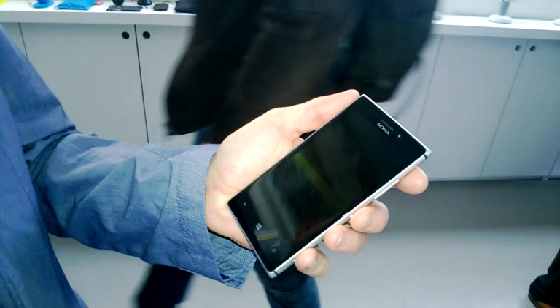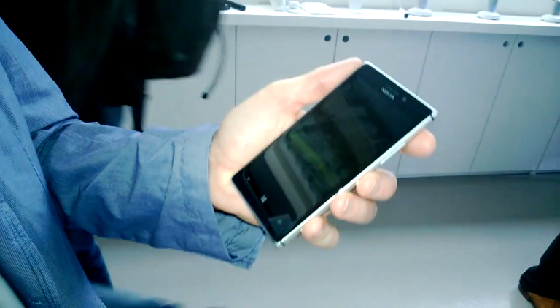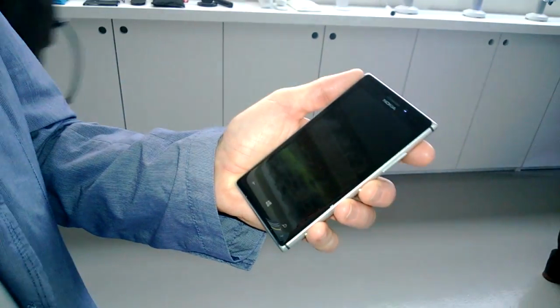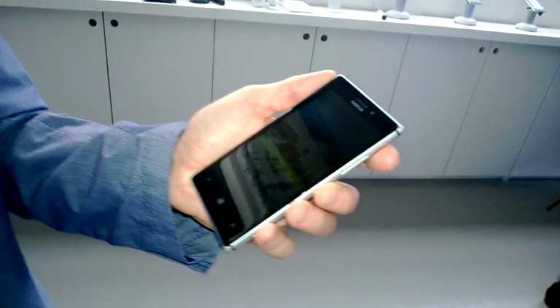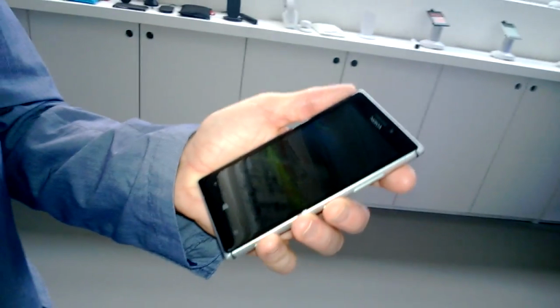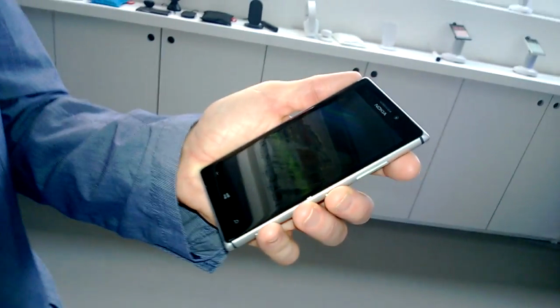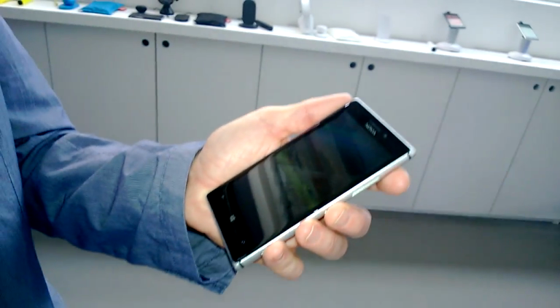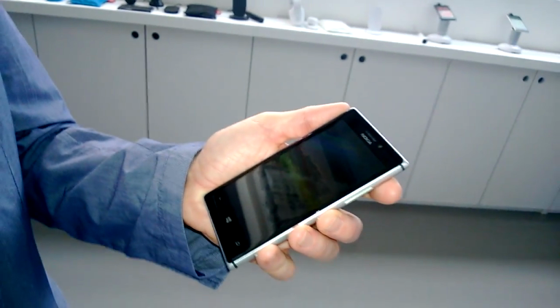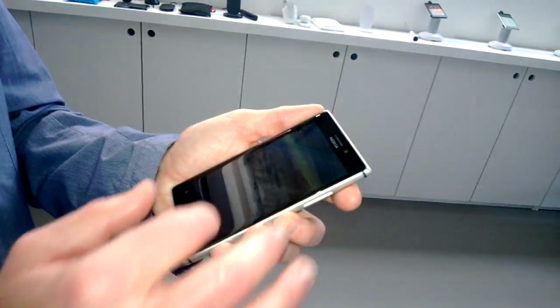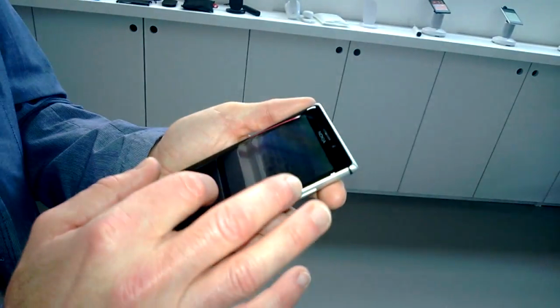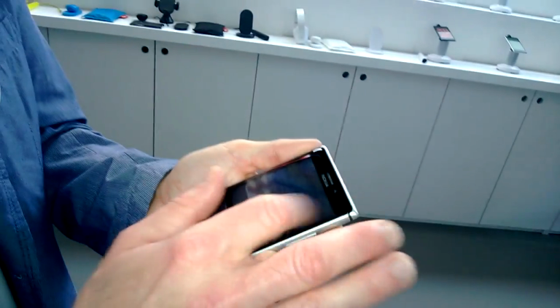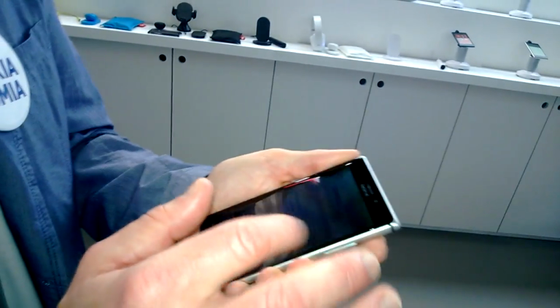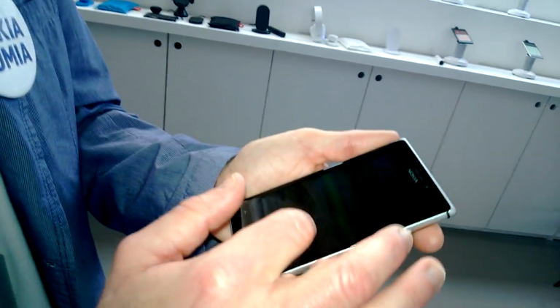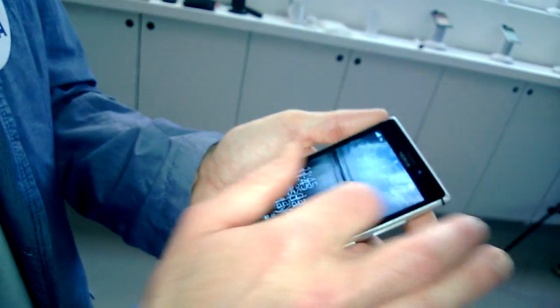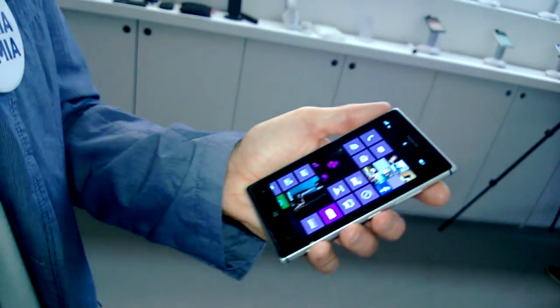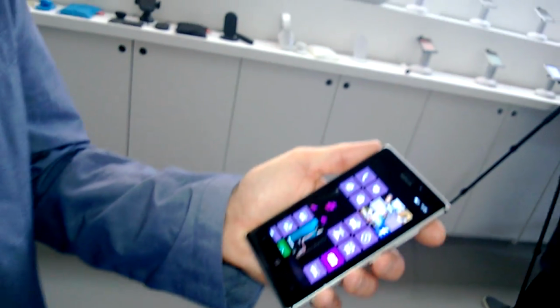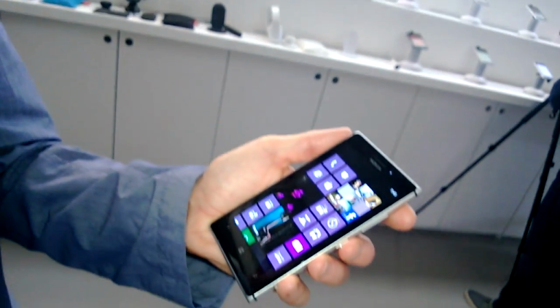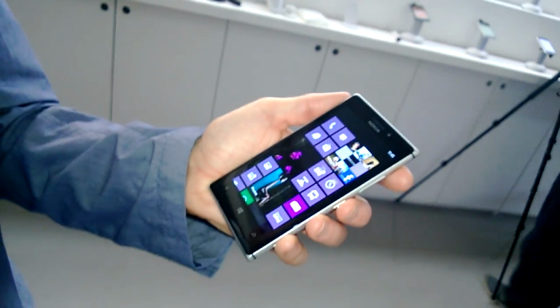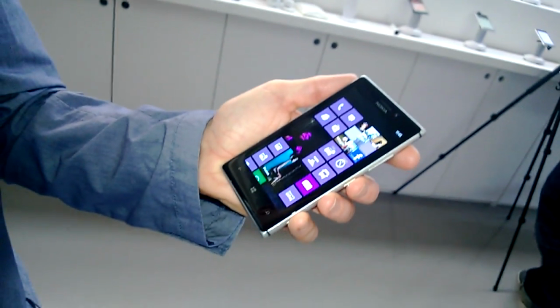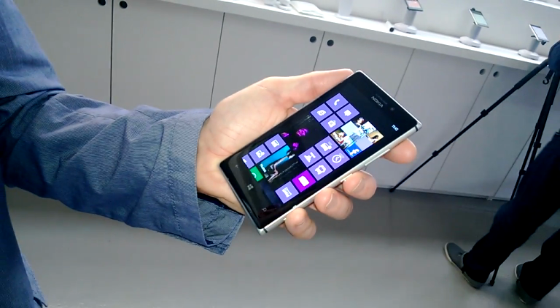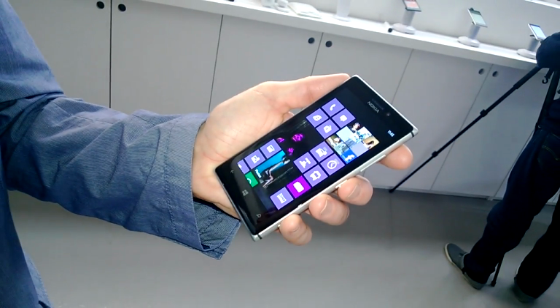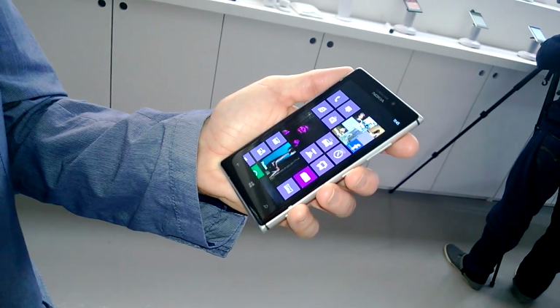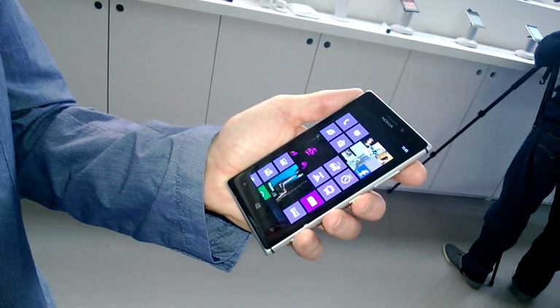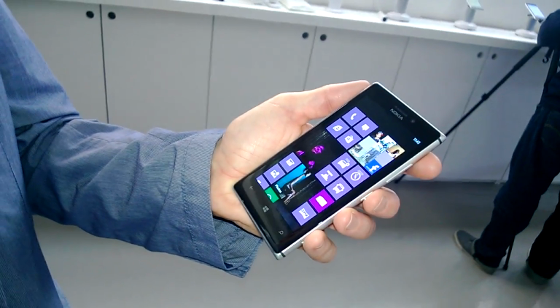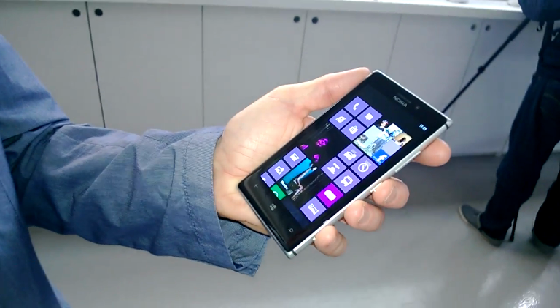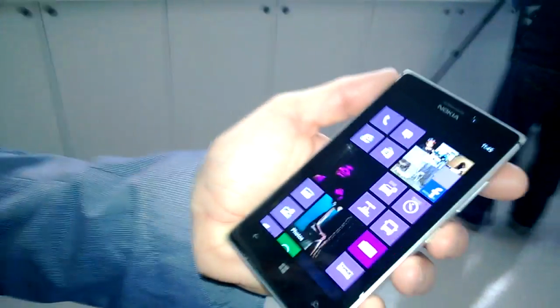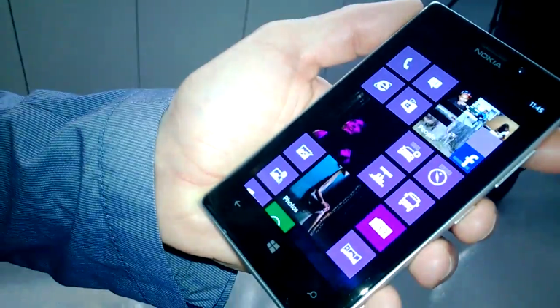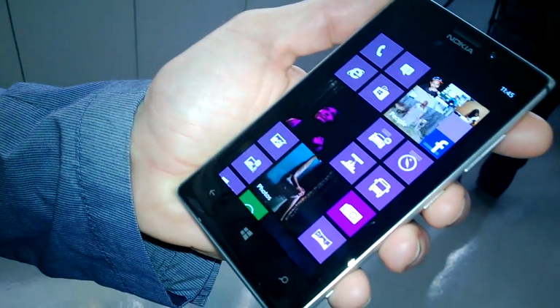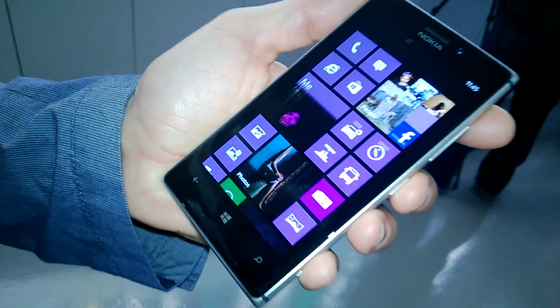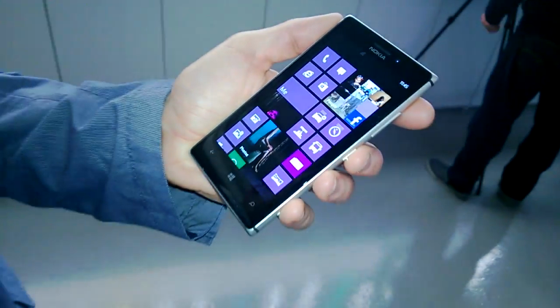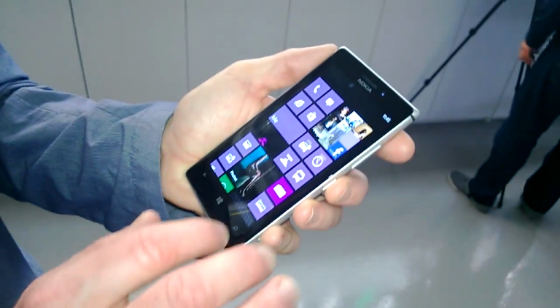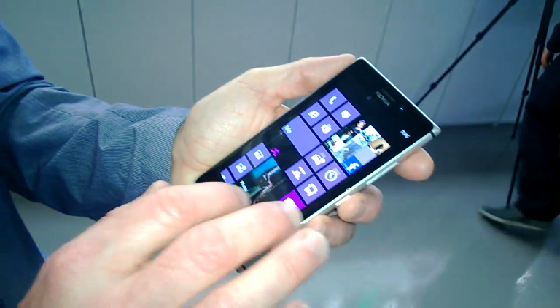We've also got a clear black four-and-a-half-inch display. This is a PureMotion HD+ display and you get good clarity in daytime and nighttime. Very vibrant colors.